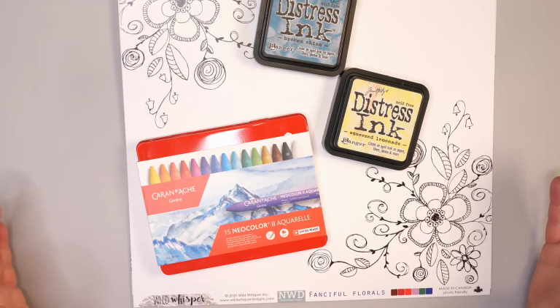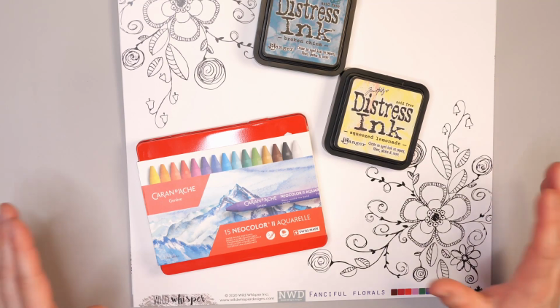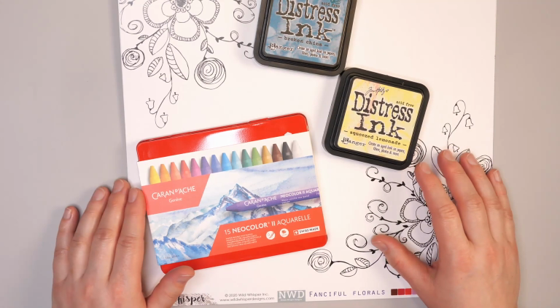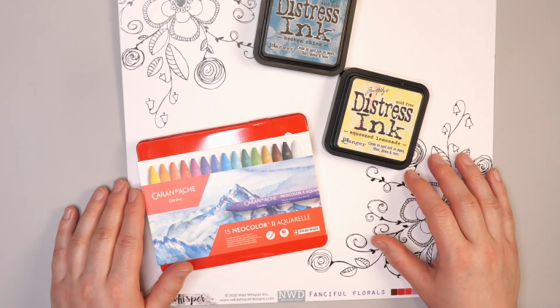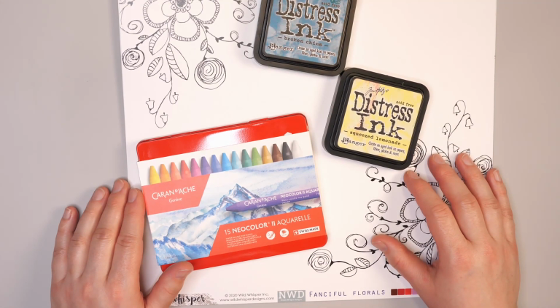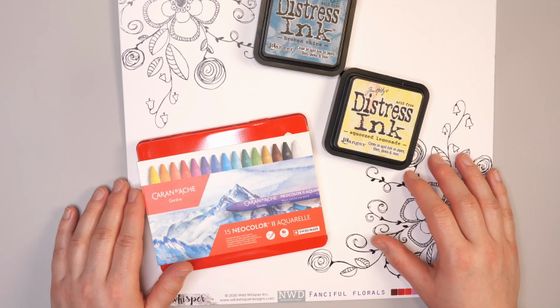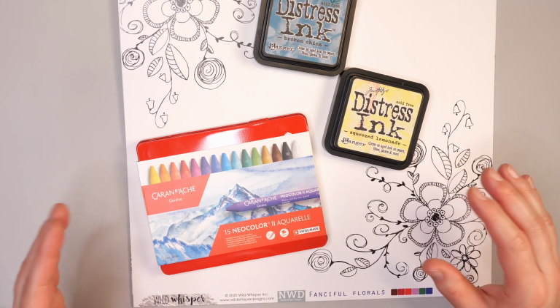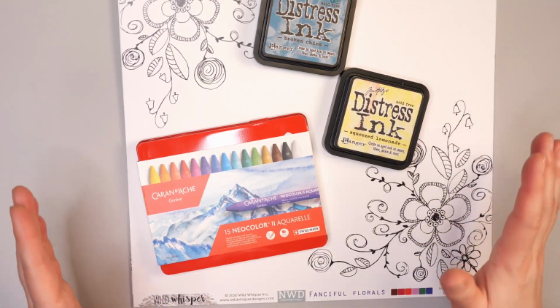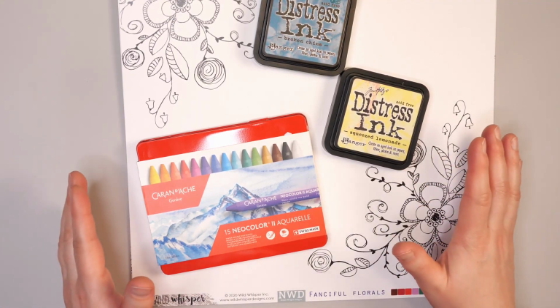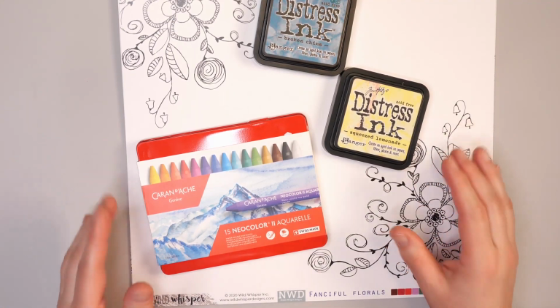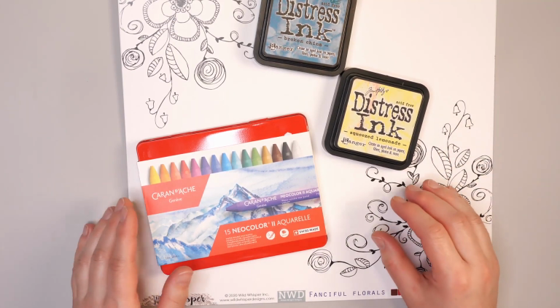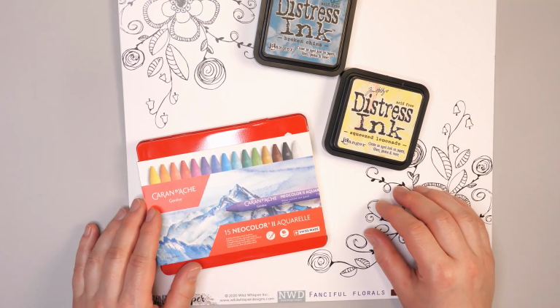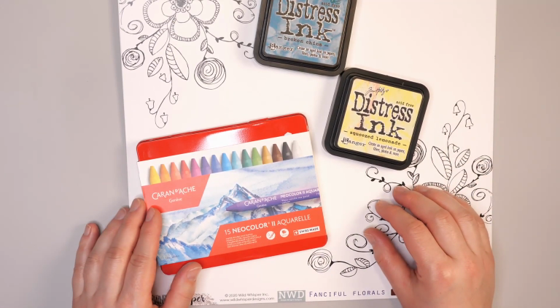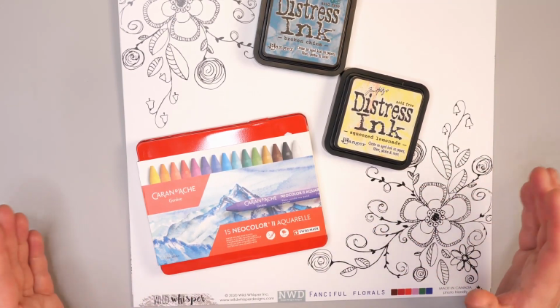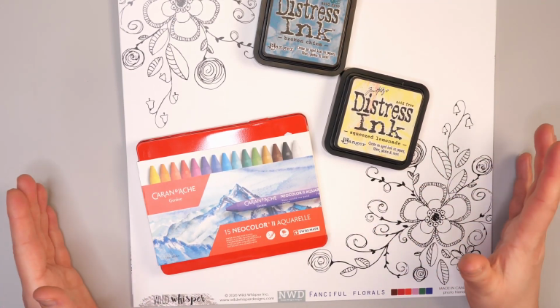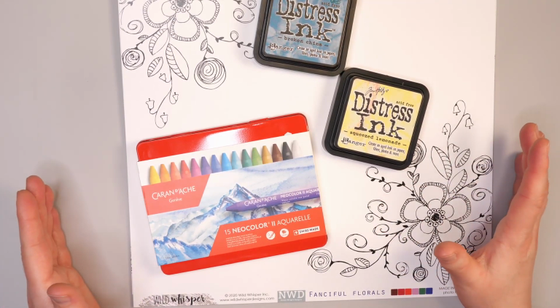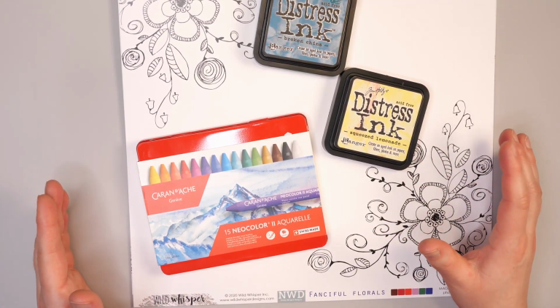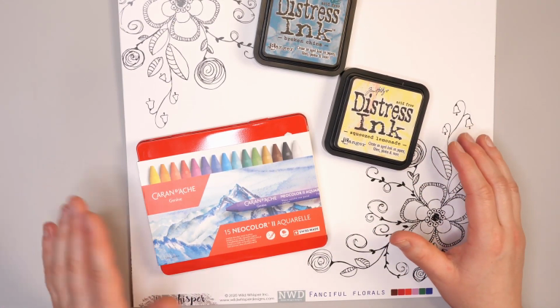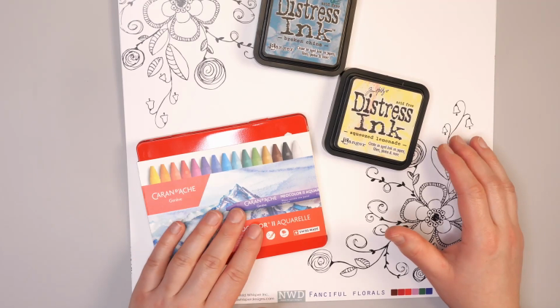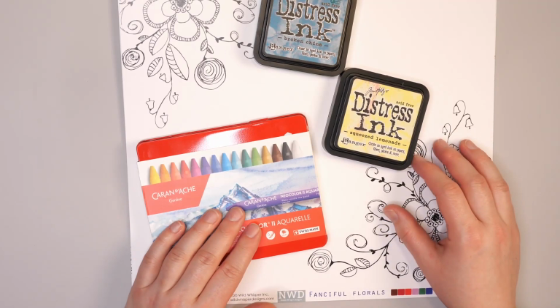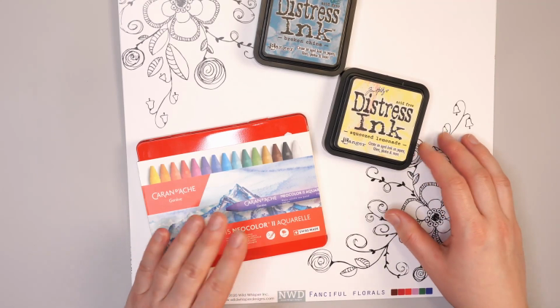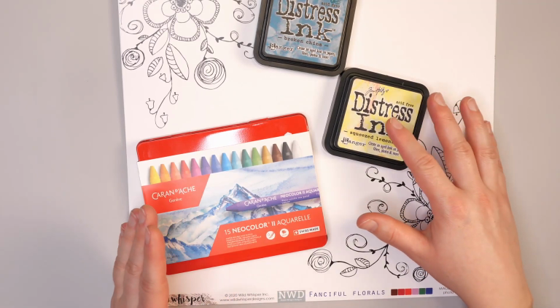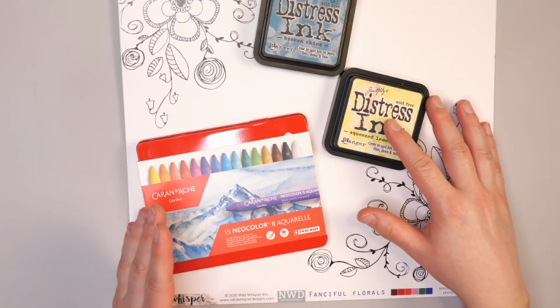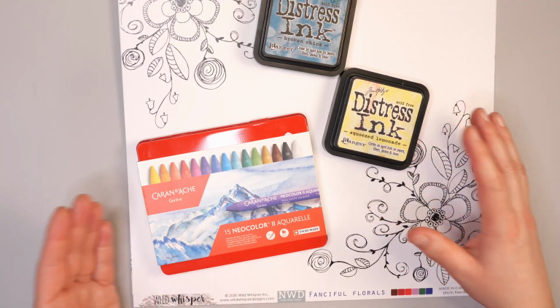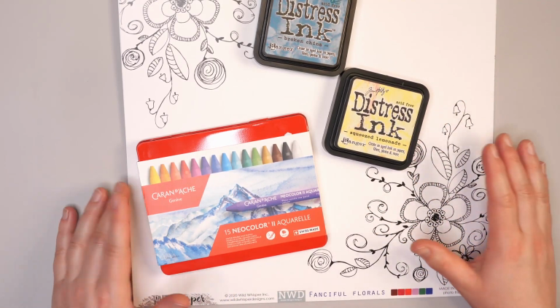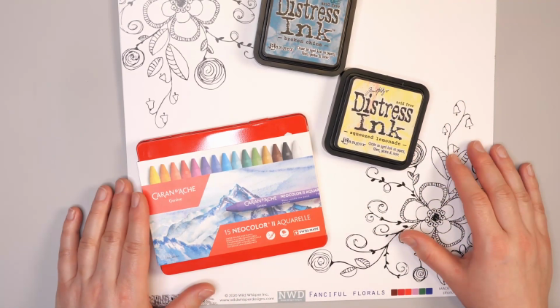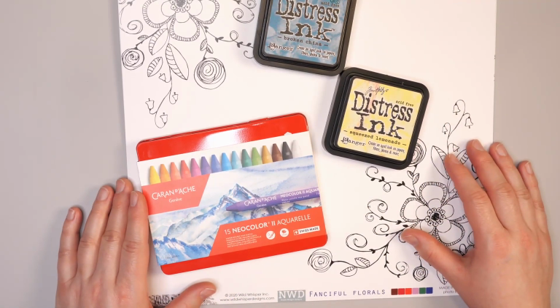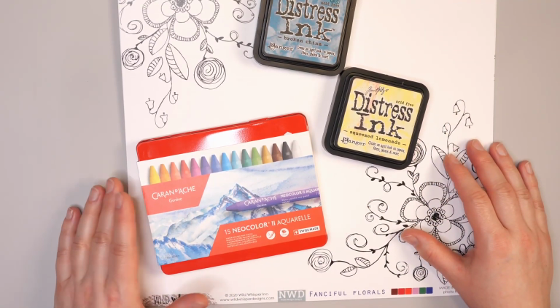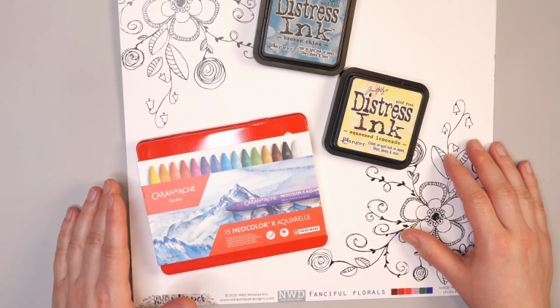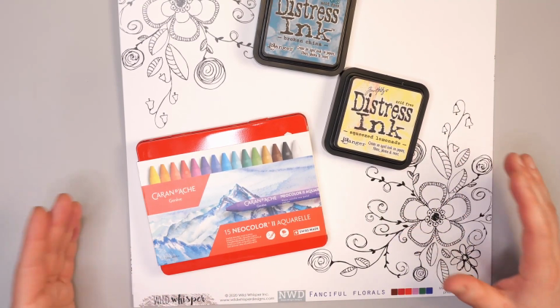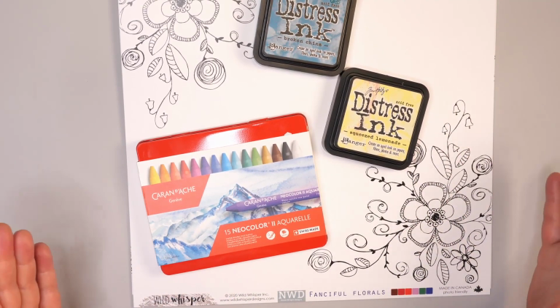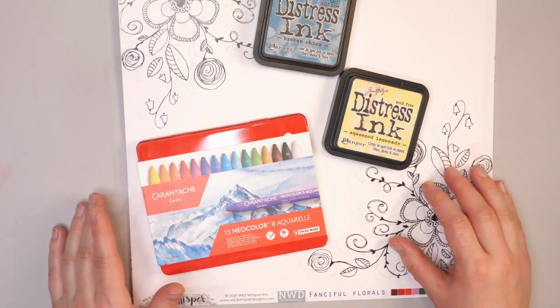Hello and welcome to Hopalong Studio! In today's video I want to share with you how you can make an Easter card using watercolor crayons, distress inks, and Well Whisperer Designs paper. Let's get started.